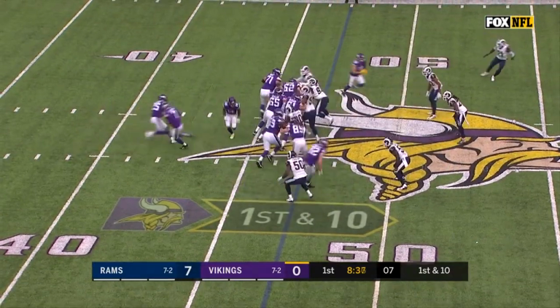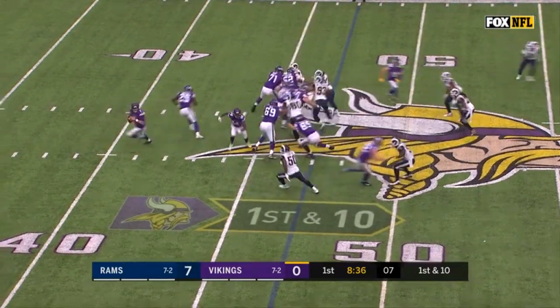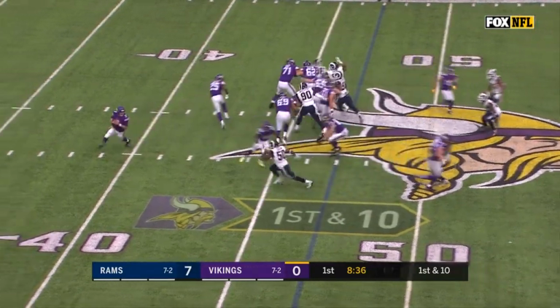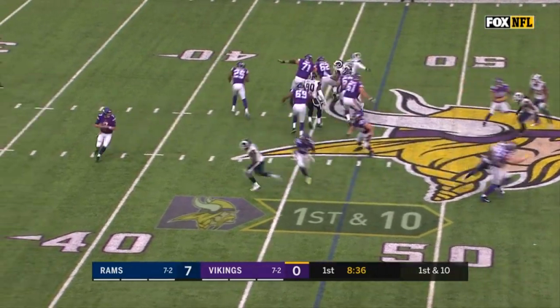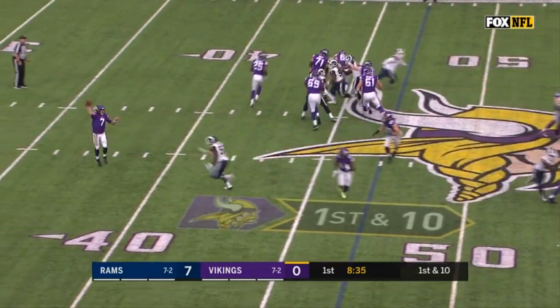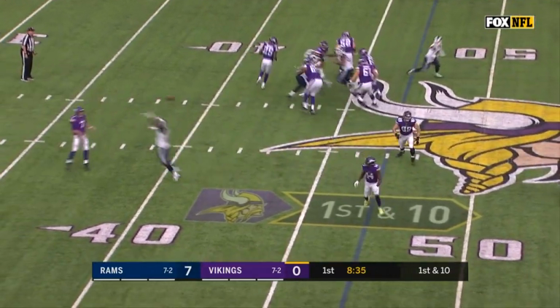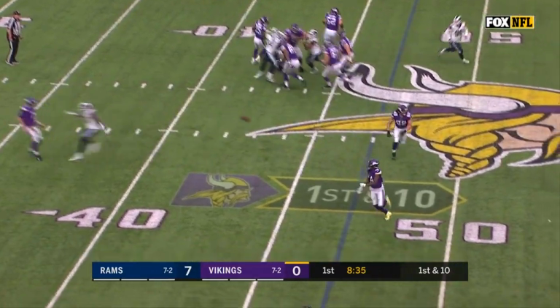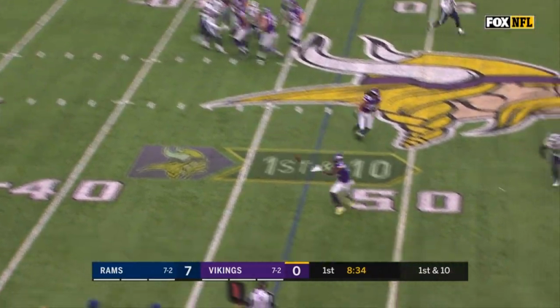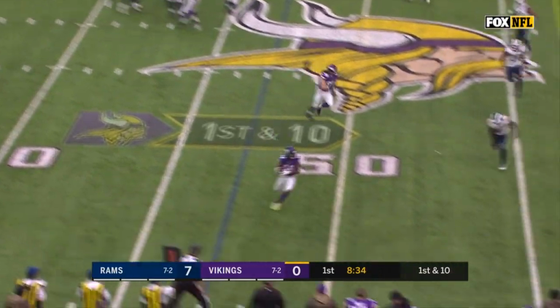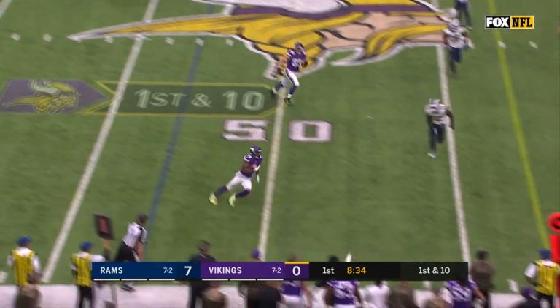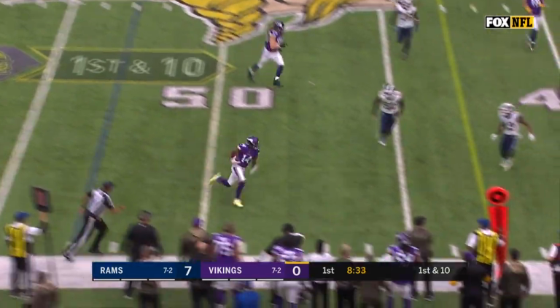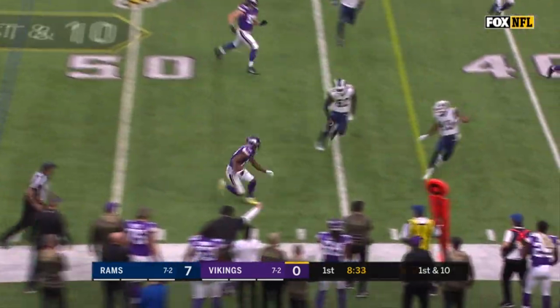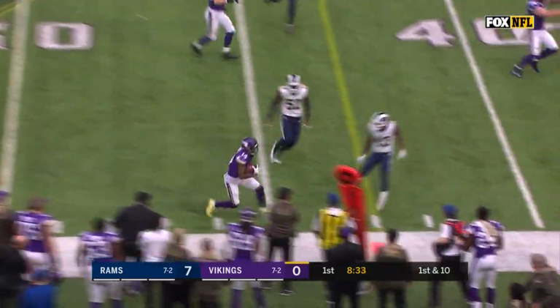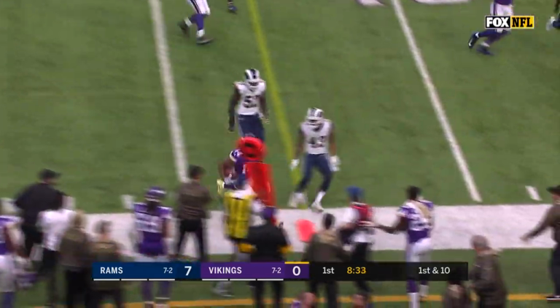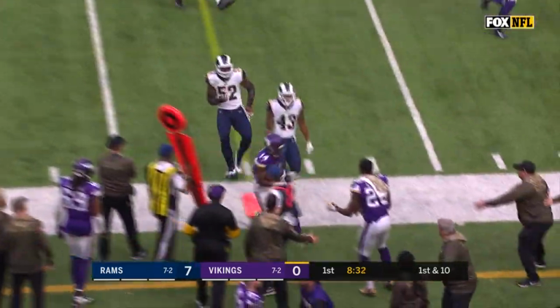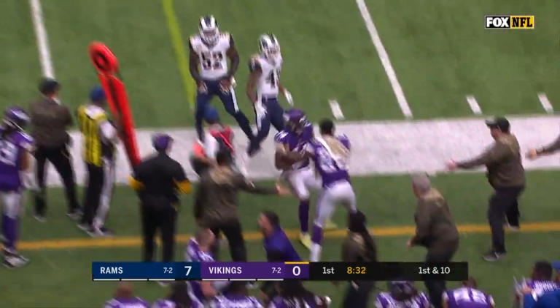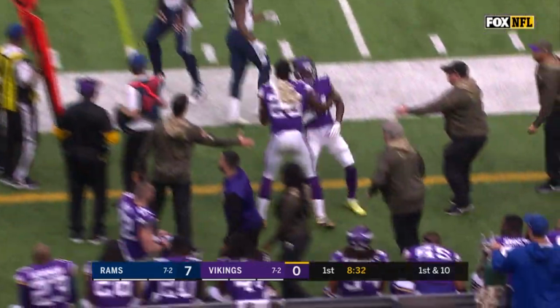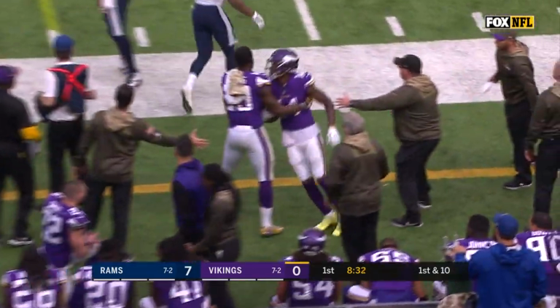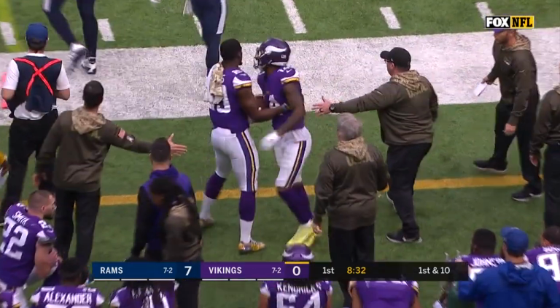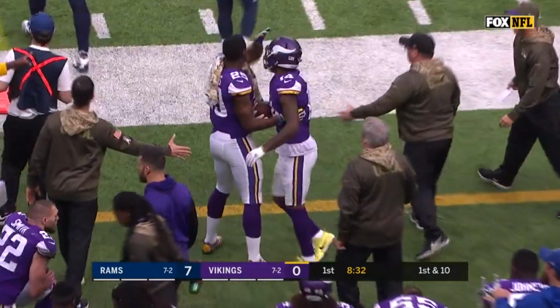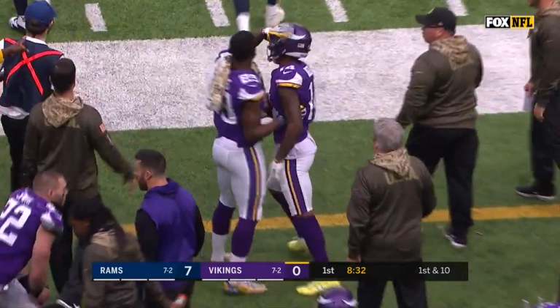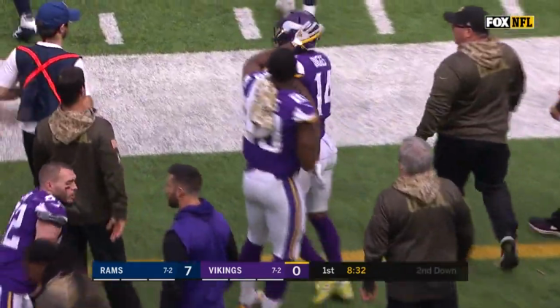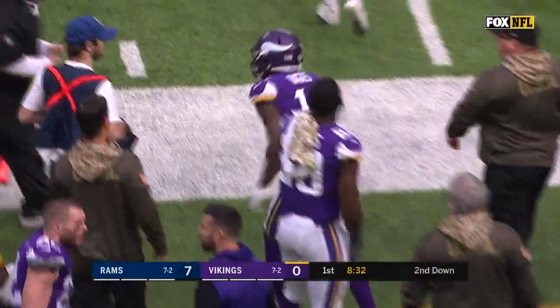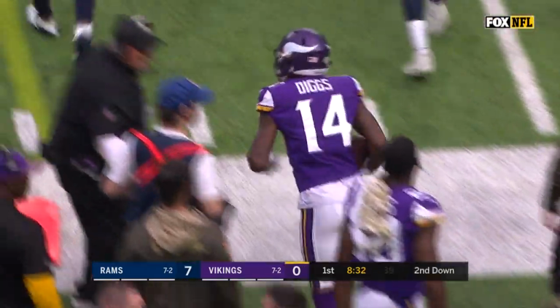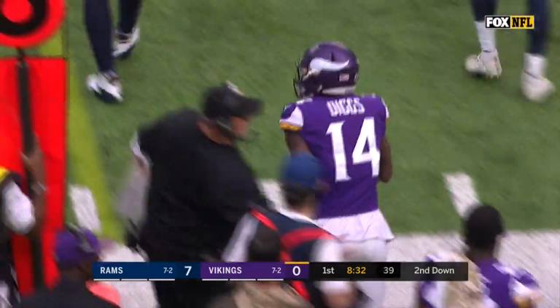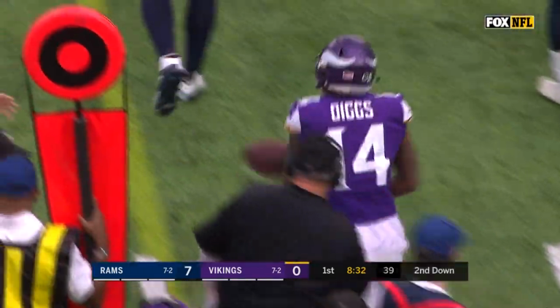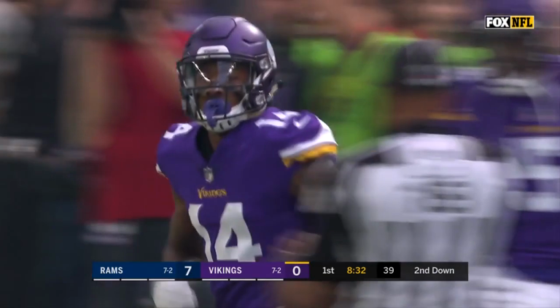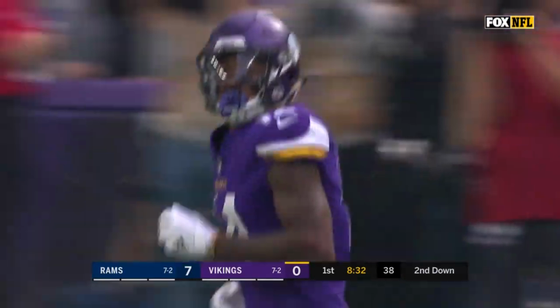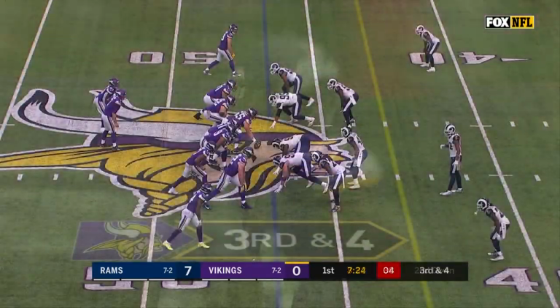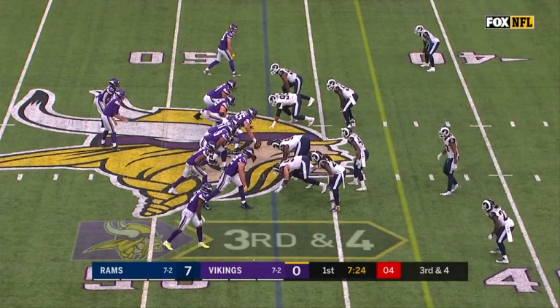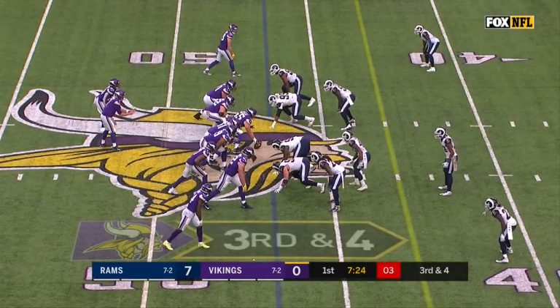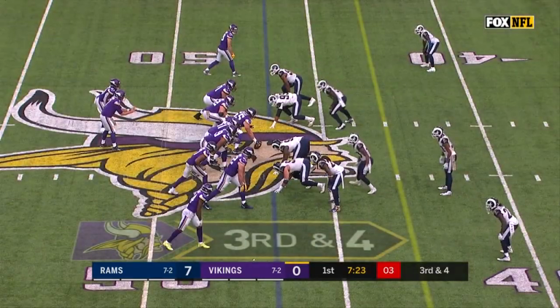Take to Murray. Keenum, under pressure, gives off to Diggs — he's got room — and Stephon Diggs is out about a yard shy of a first down. Shaking on that play.